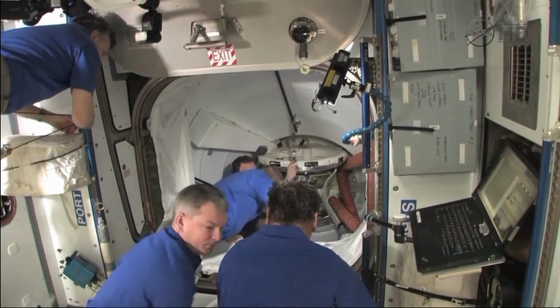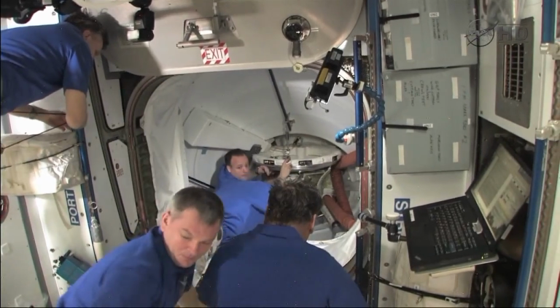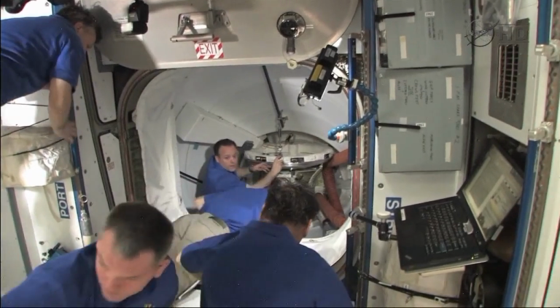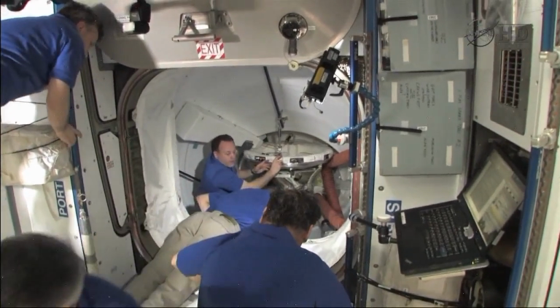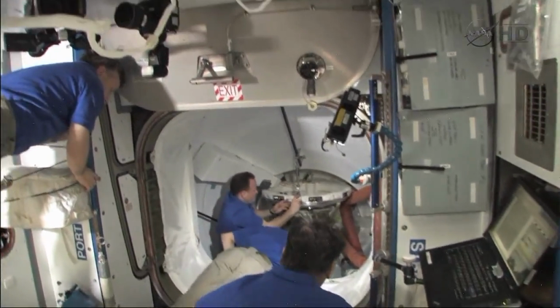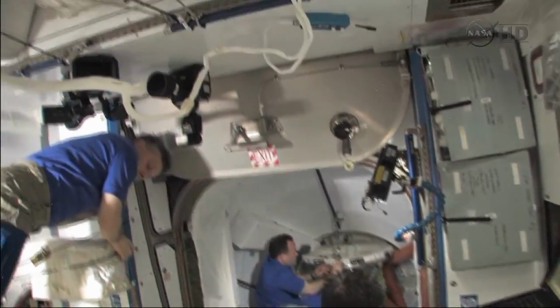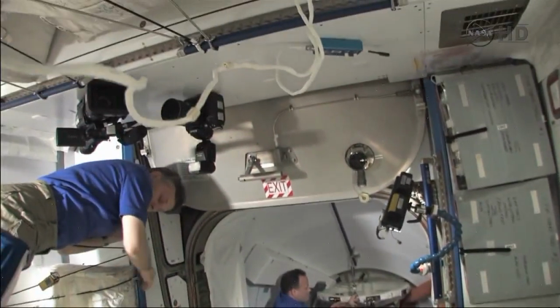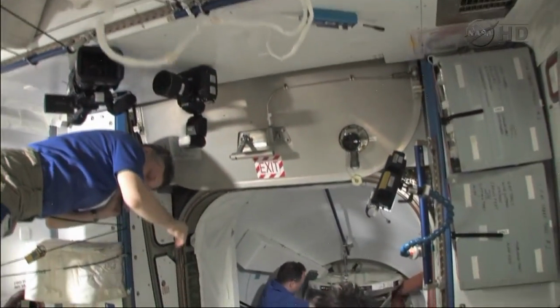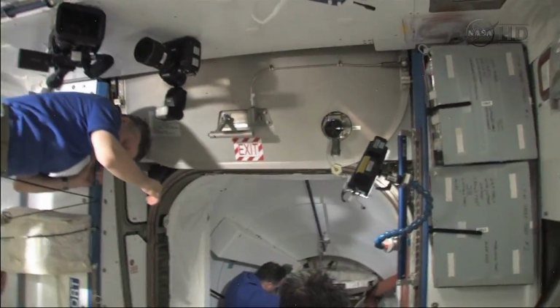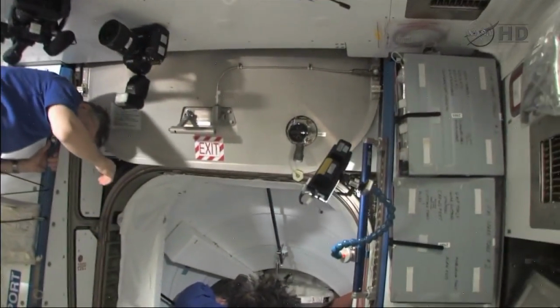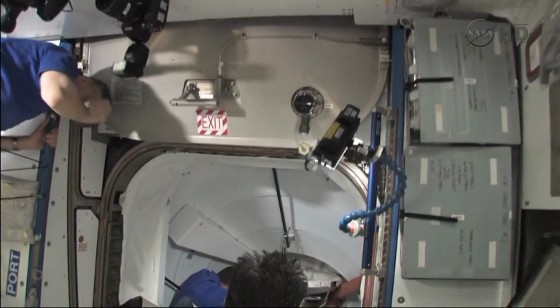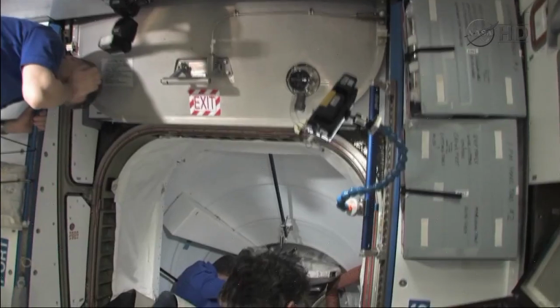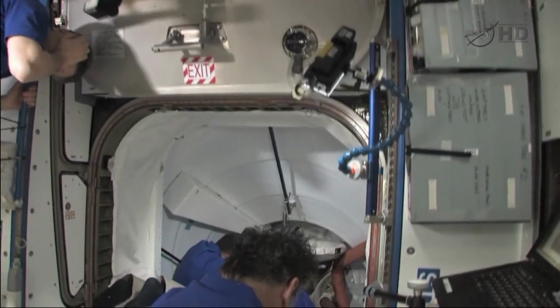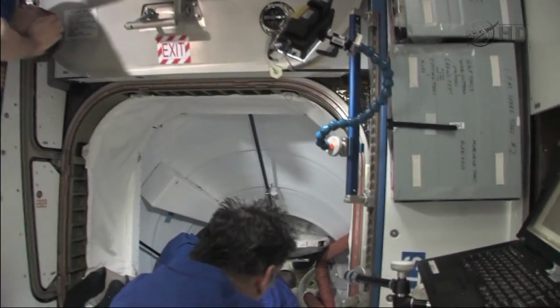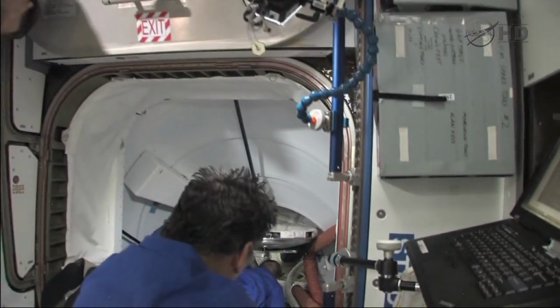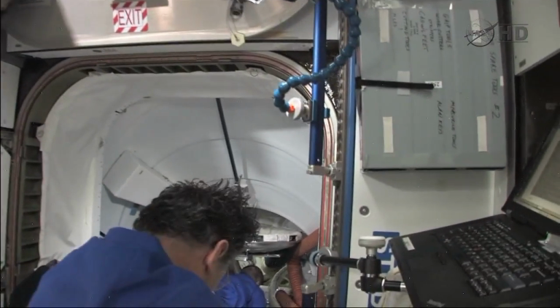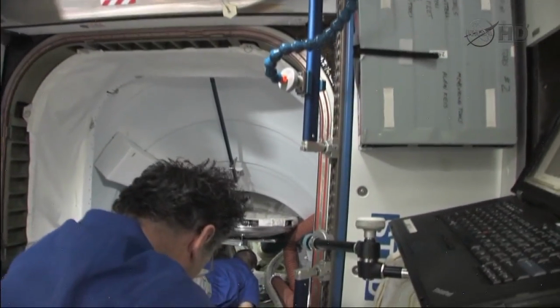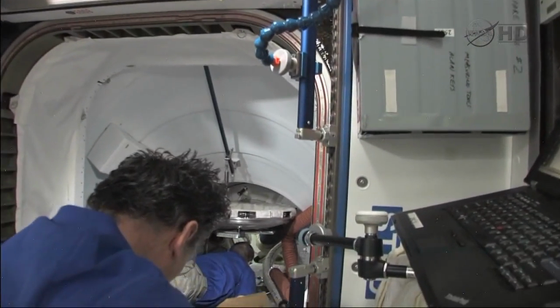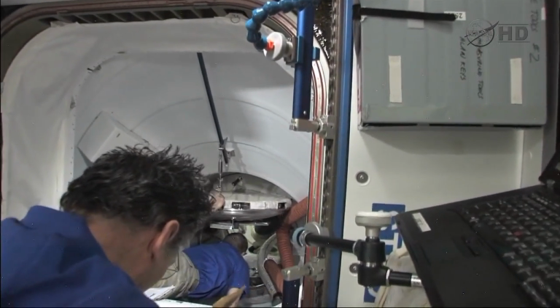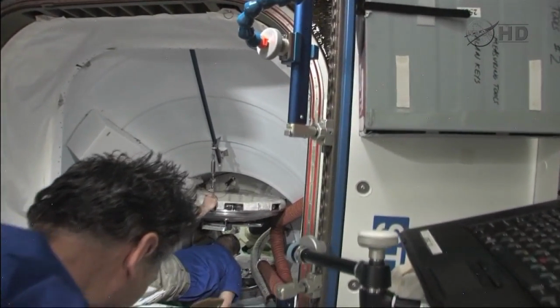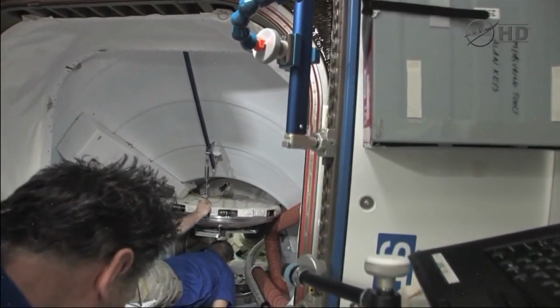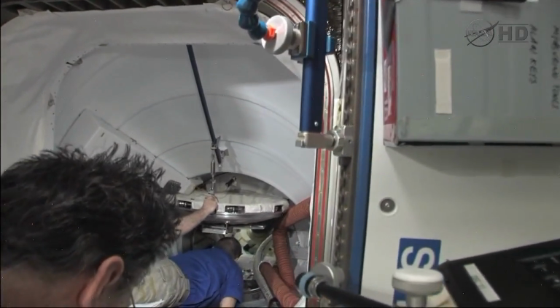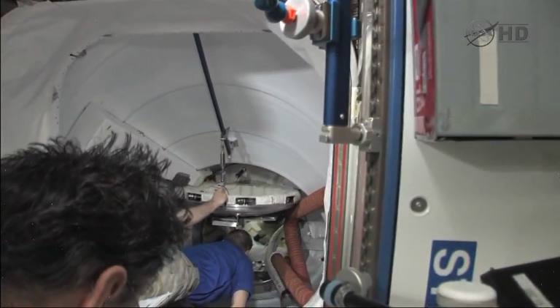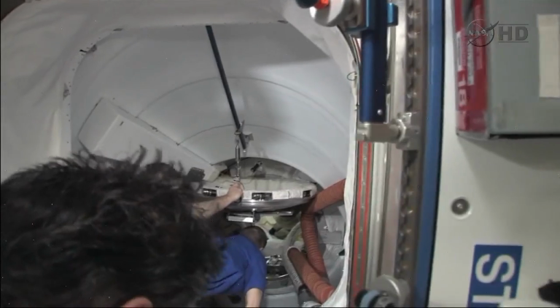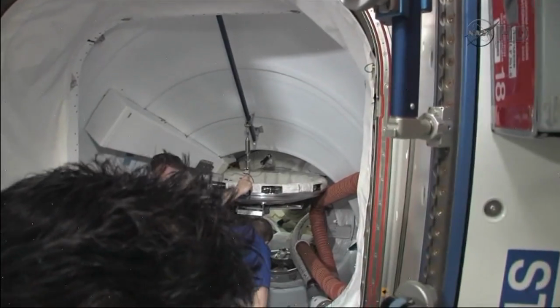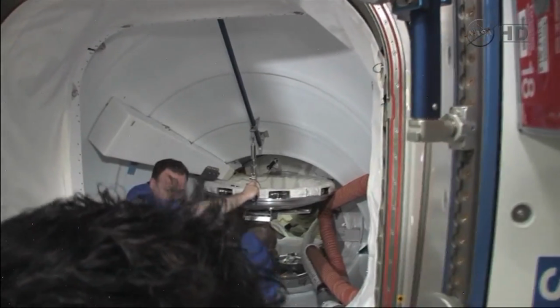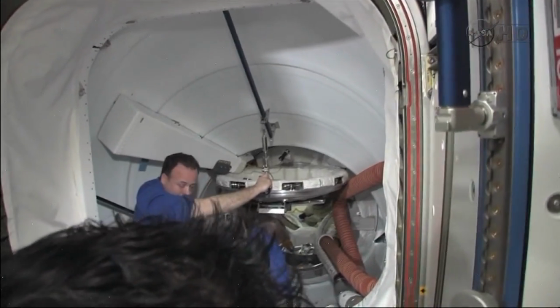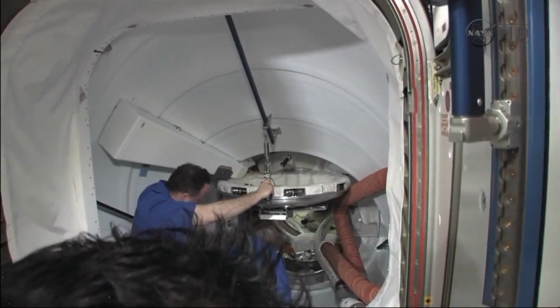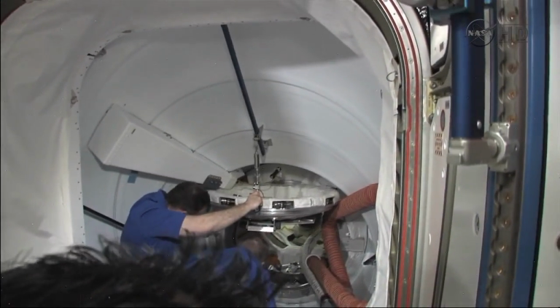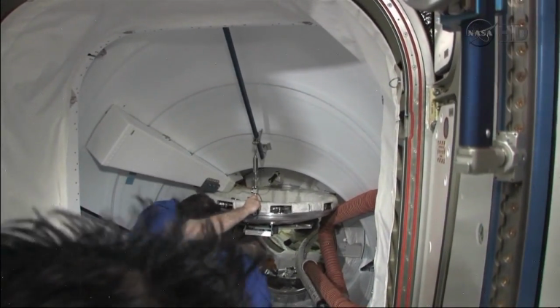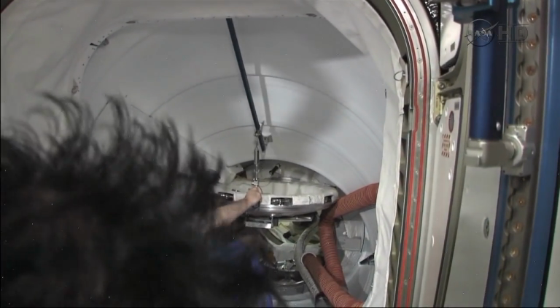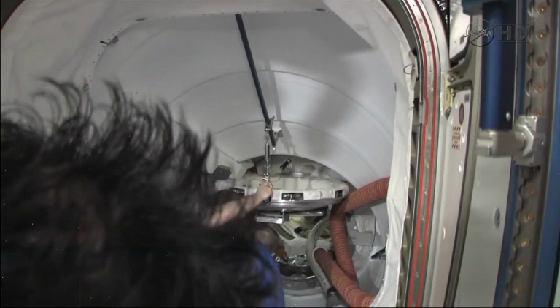These views showing Paolo Nespoli, Andrei Borisenko, and Alexander Samokotayaev as they prepare and open the hatches. Also, there's Ron Garan.